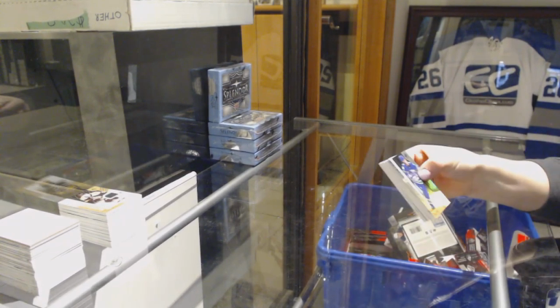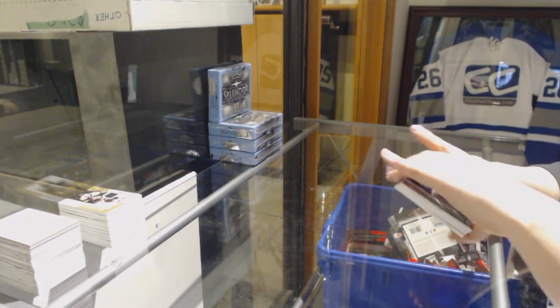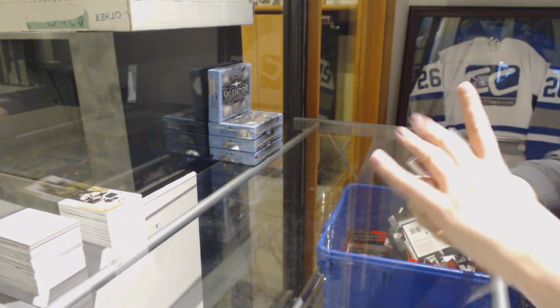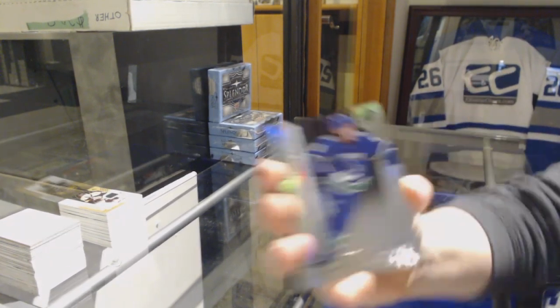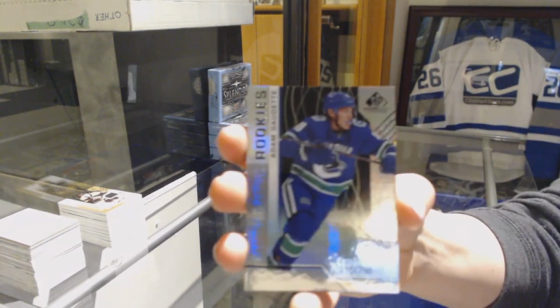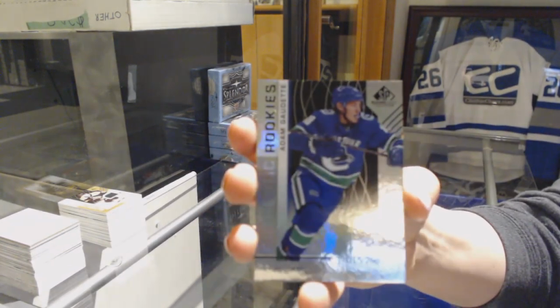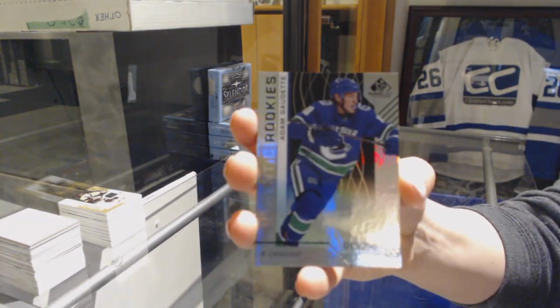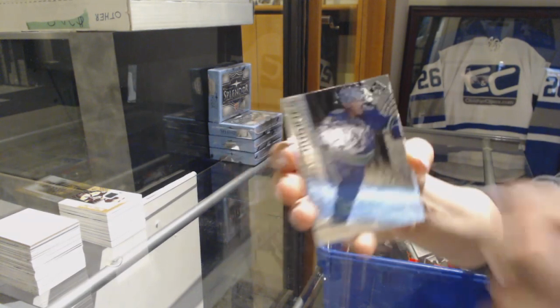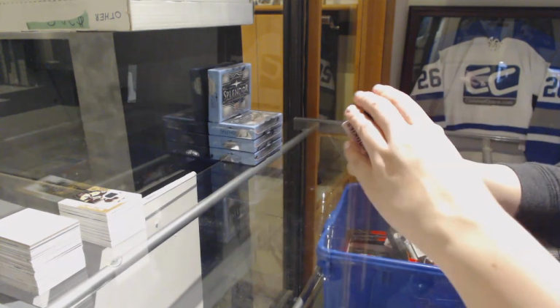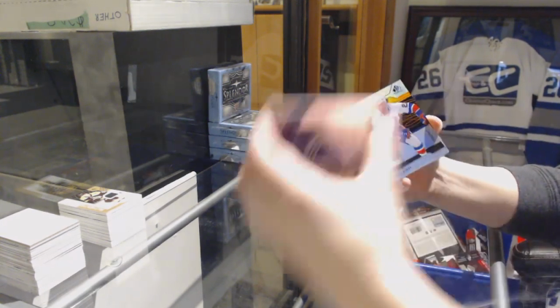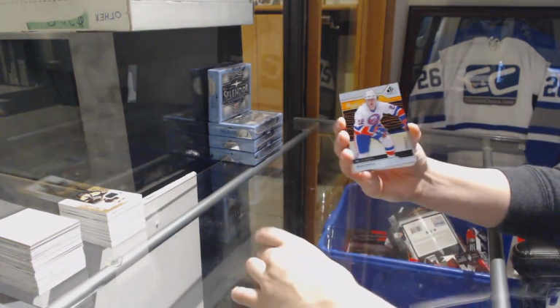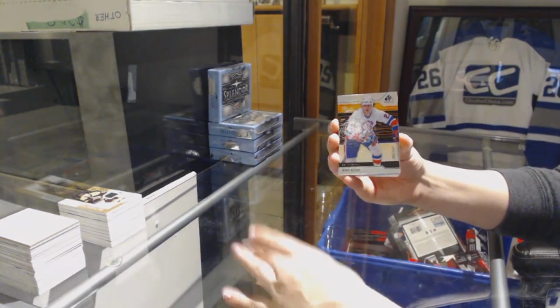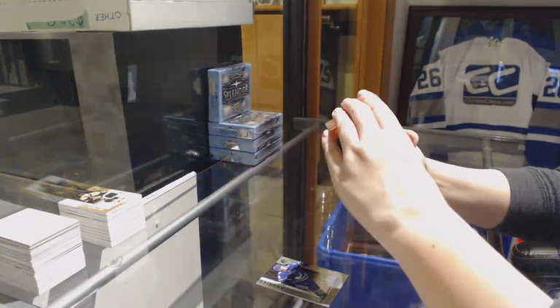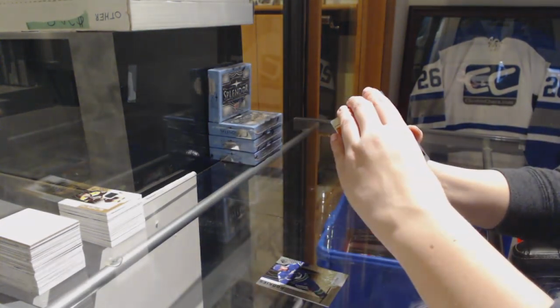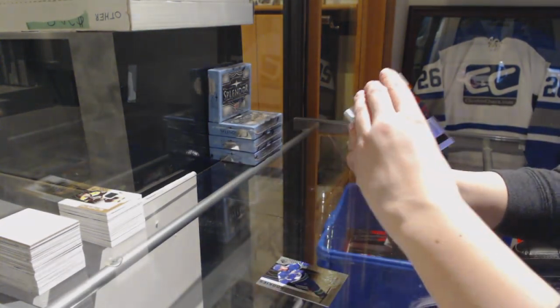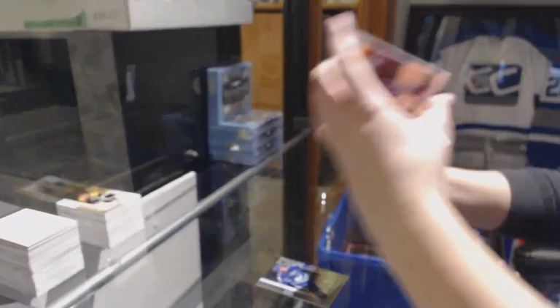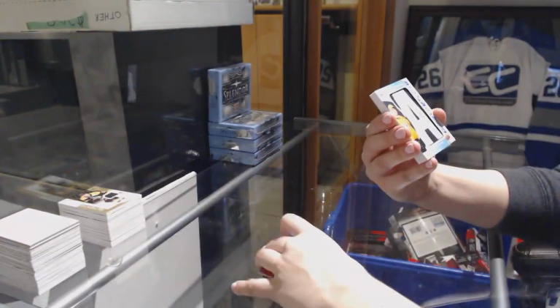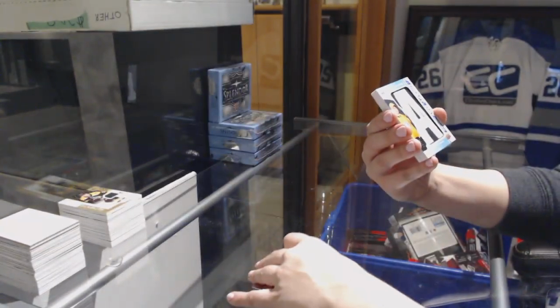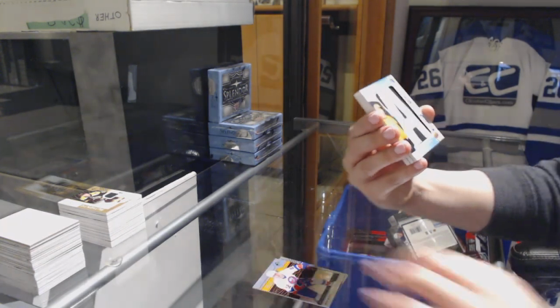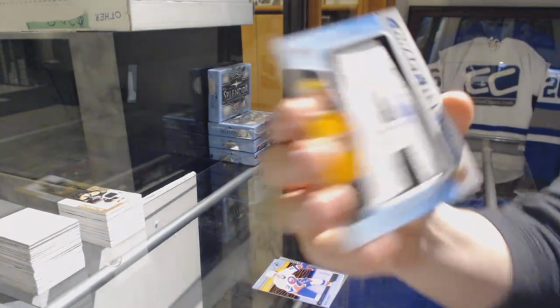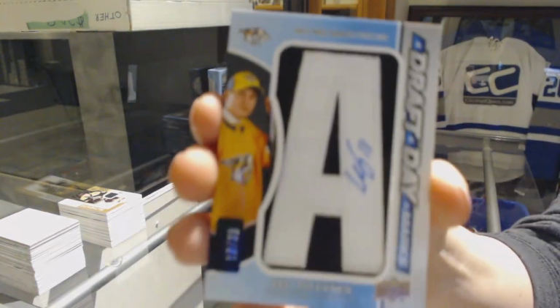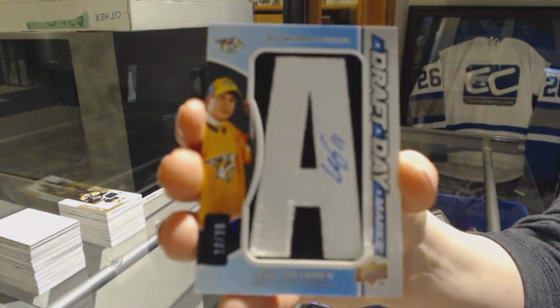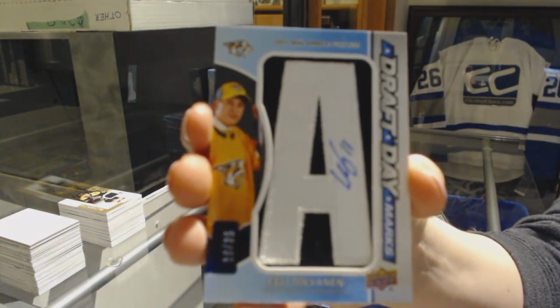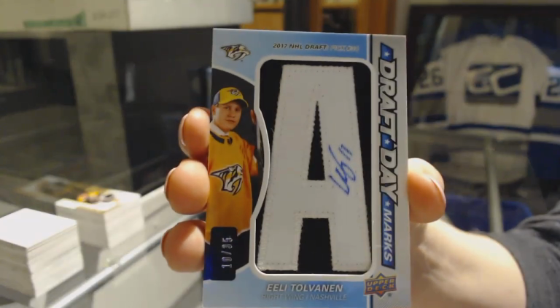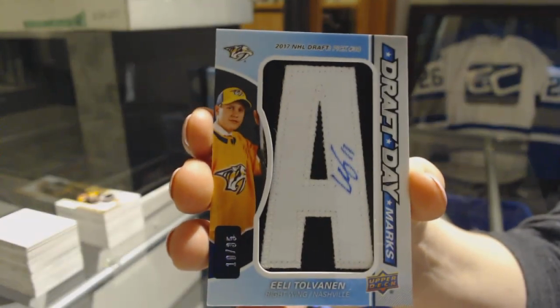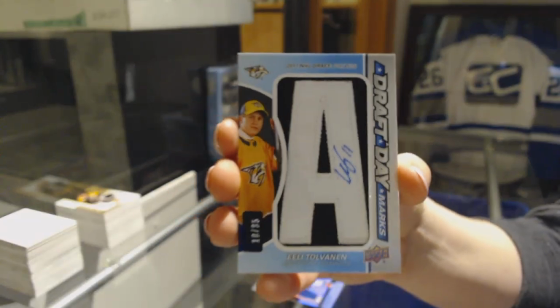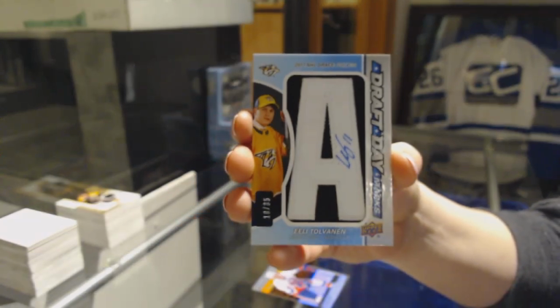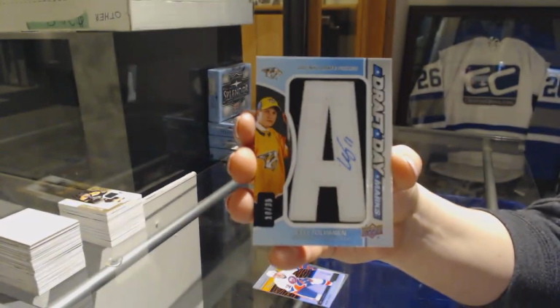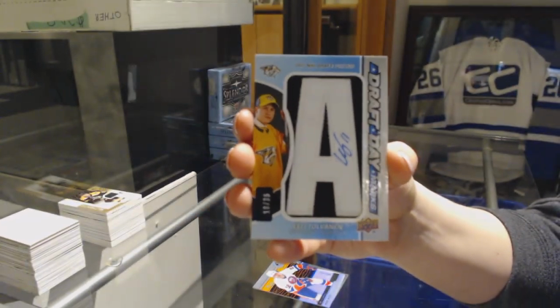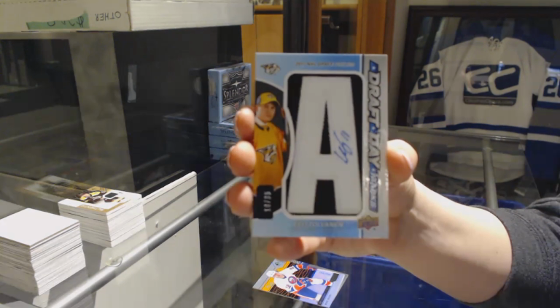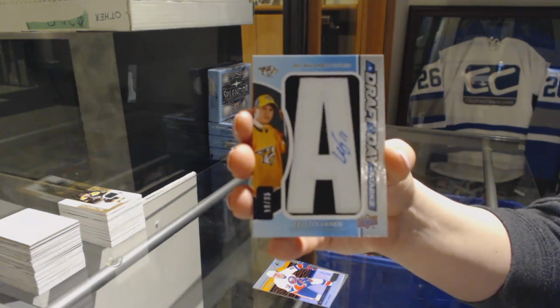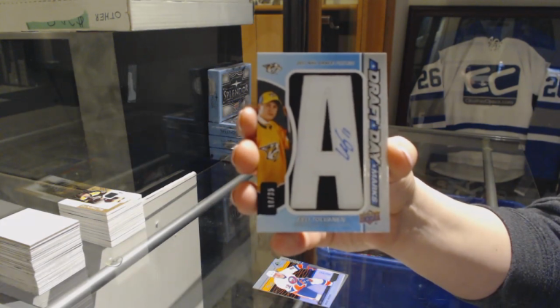We've got a Rainbow number 296, Adam Gaudette for the Vancouver Canucks. Orange number 247 for the Islanders, Mike Bossy. Draft Day Marks number 235 for the Nashville Predators, Eeli Tolvanen.